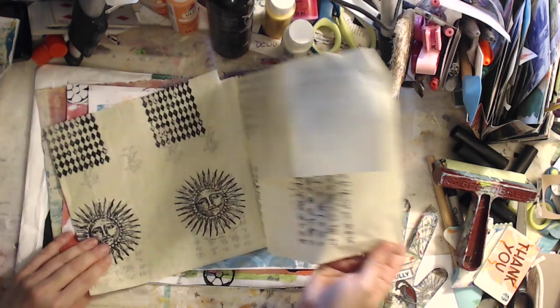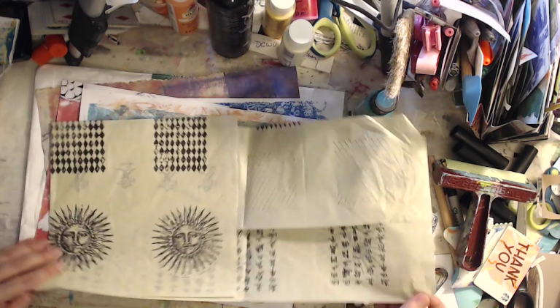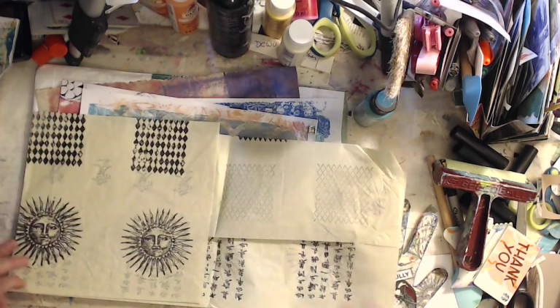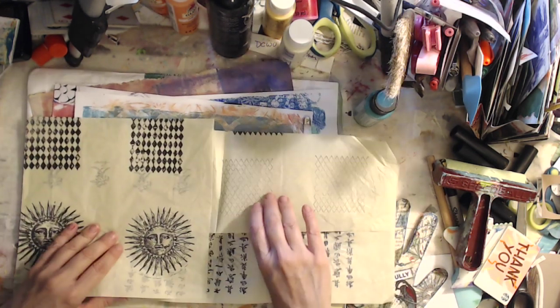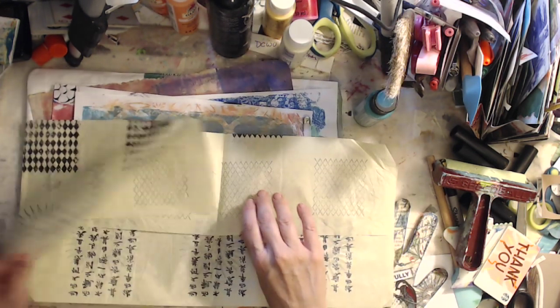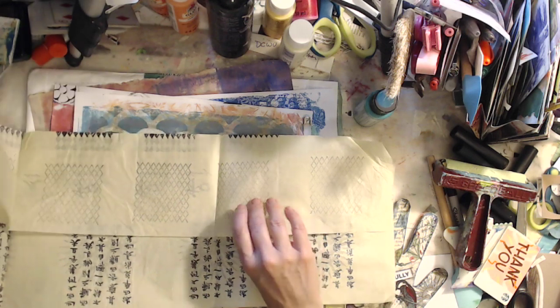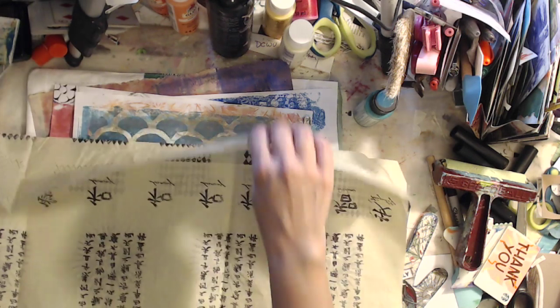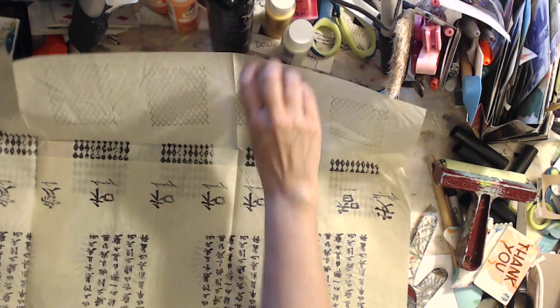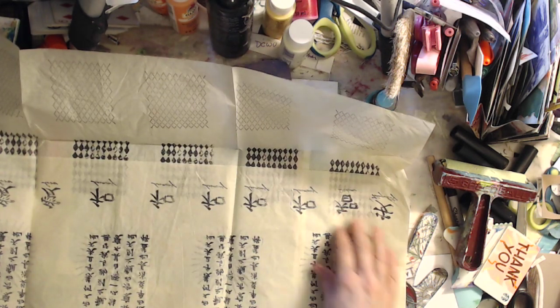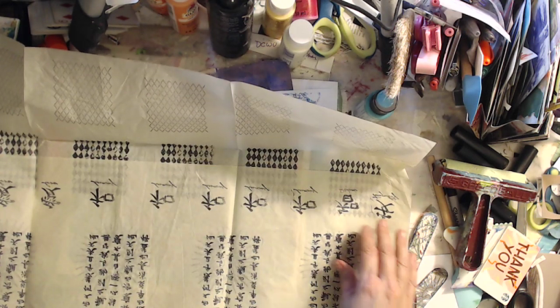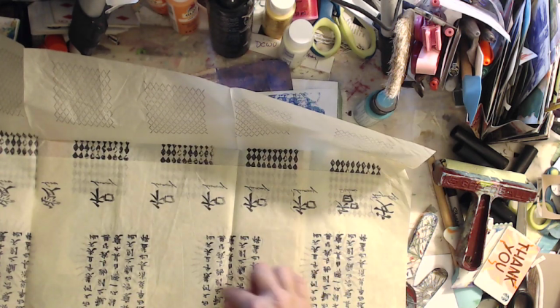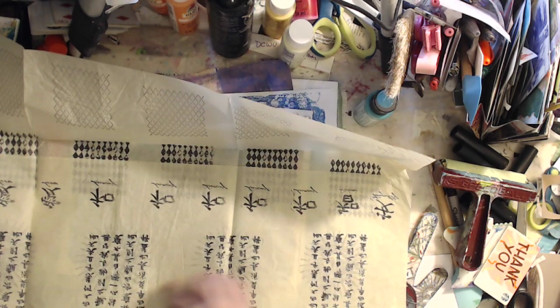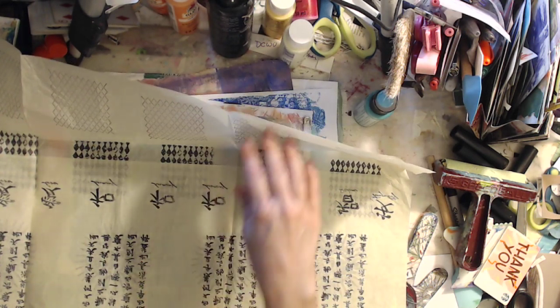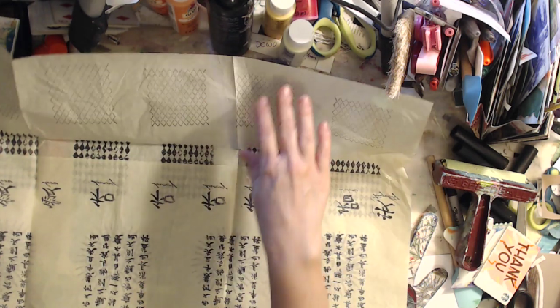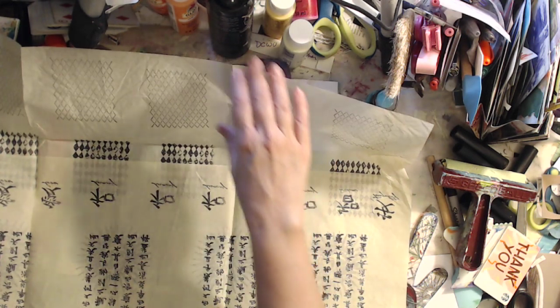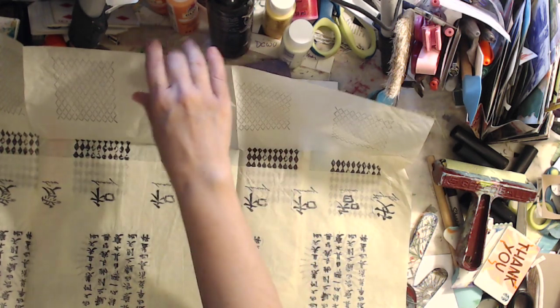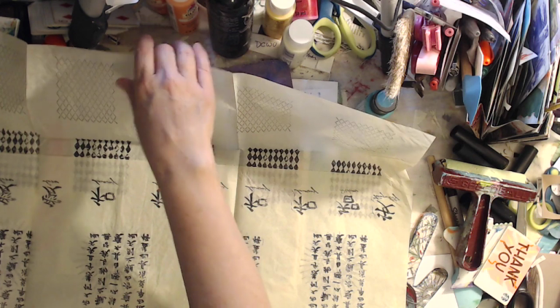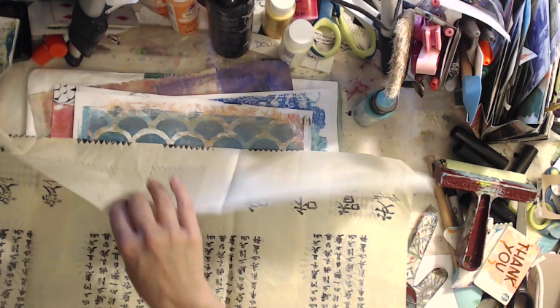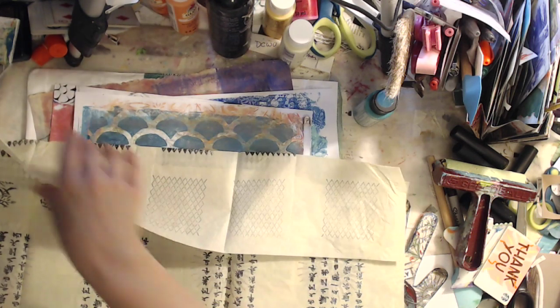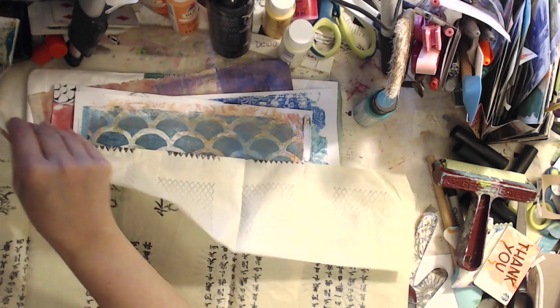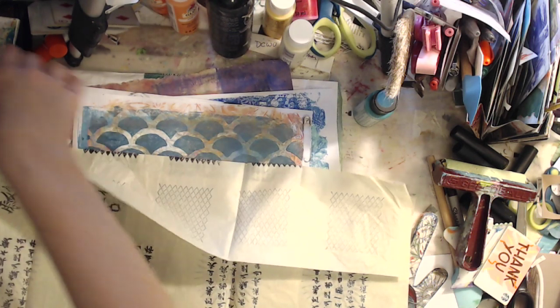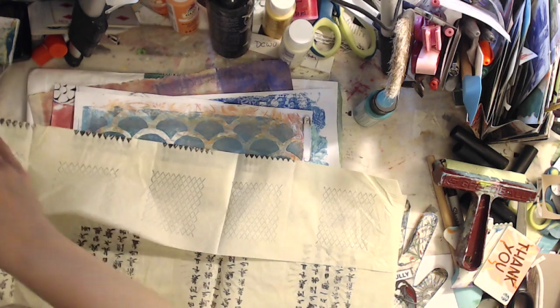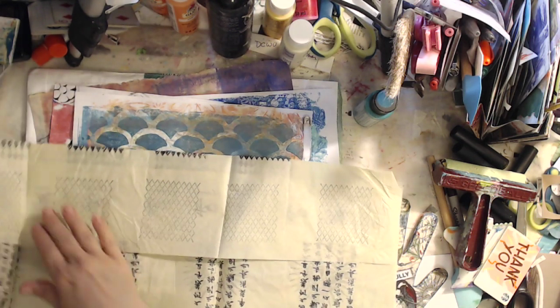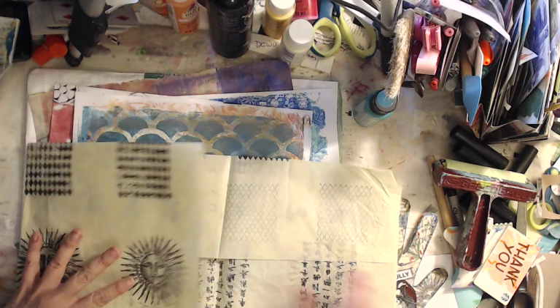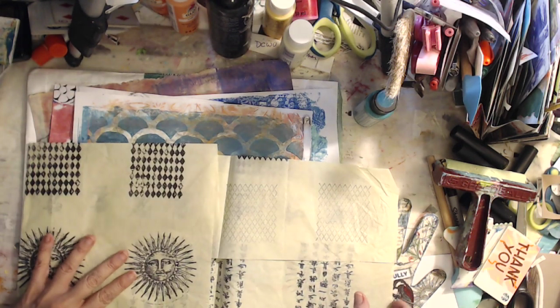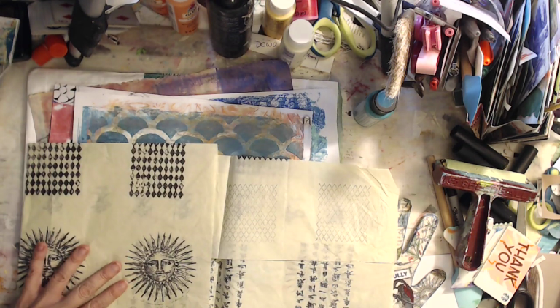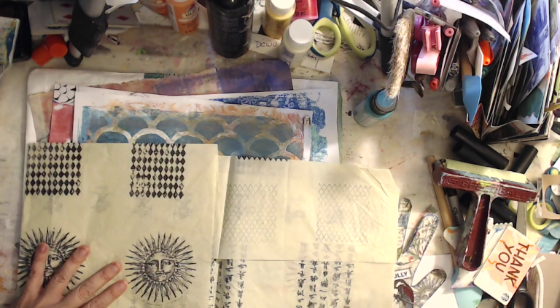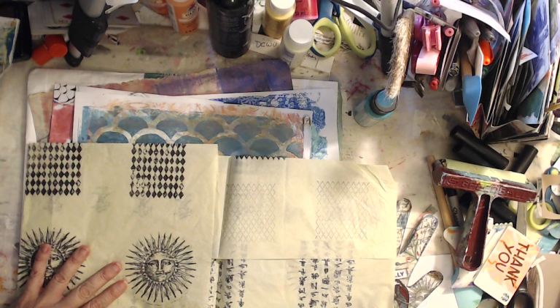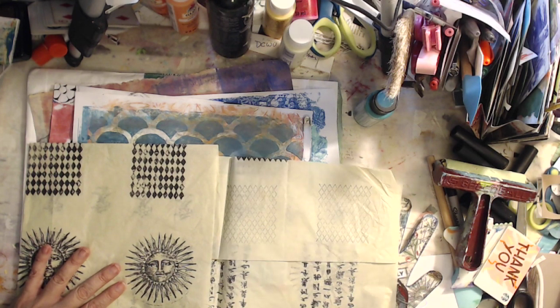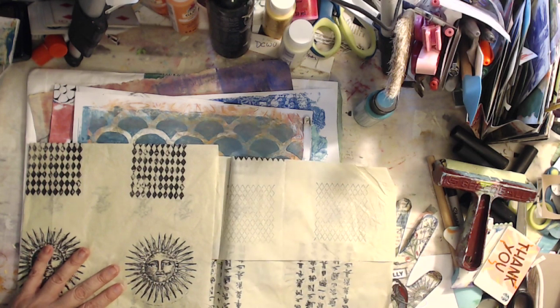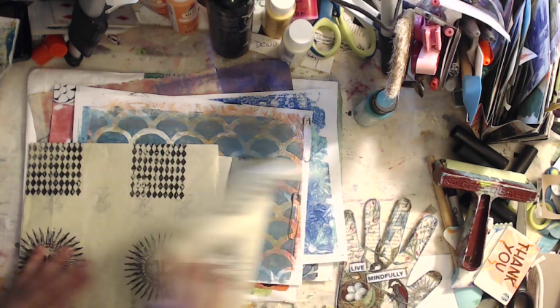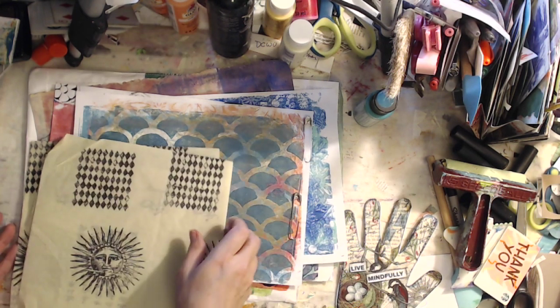Look, aren't they beautiful? All the little cool things that she stamped on this tissue paper — I love stamped tissue paper. I don't know about you guys, but I love it. It really goes great in your art journals, or my art journals.